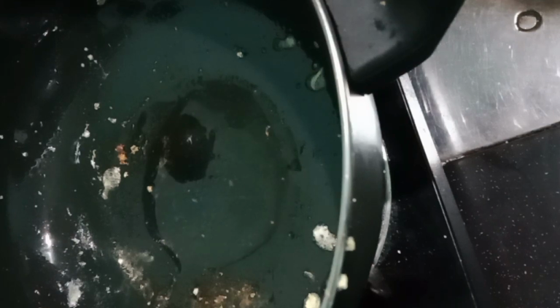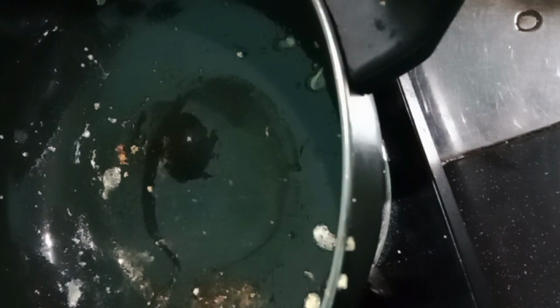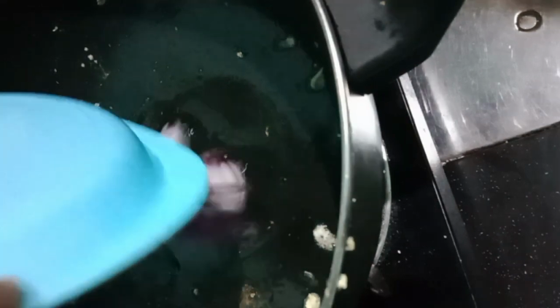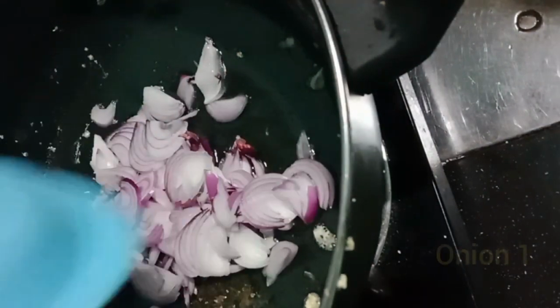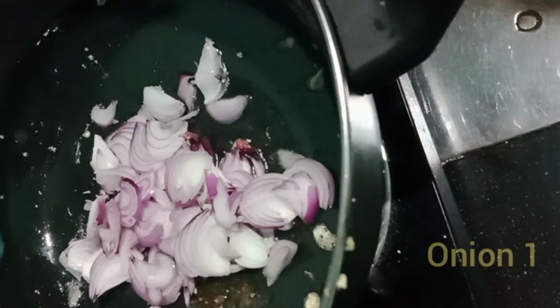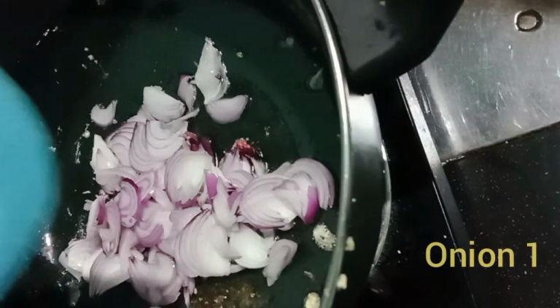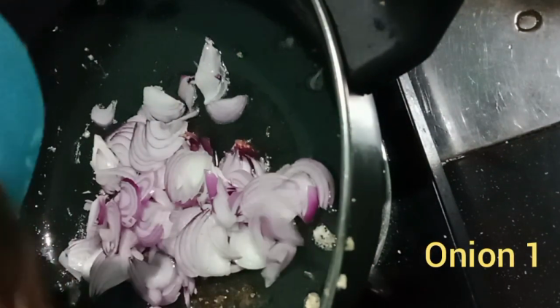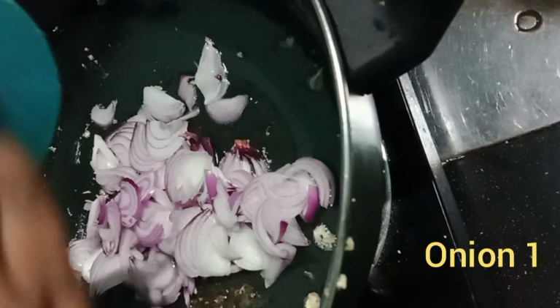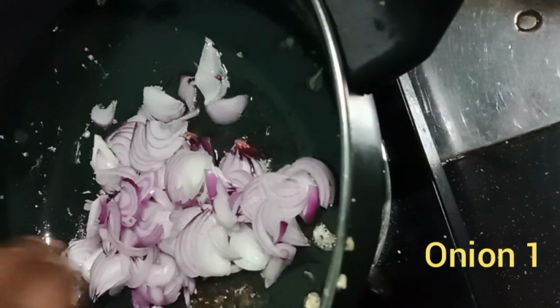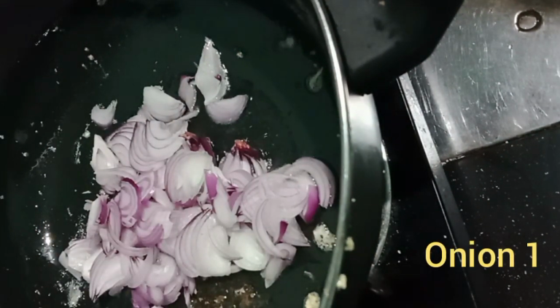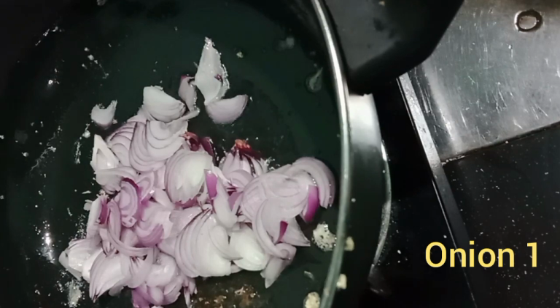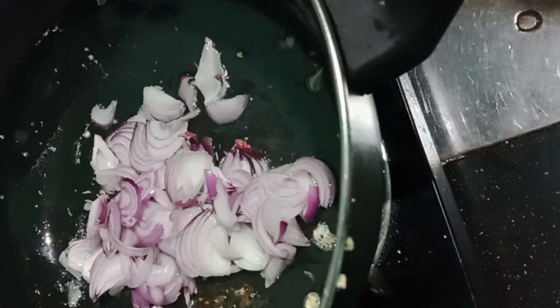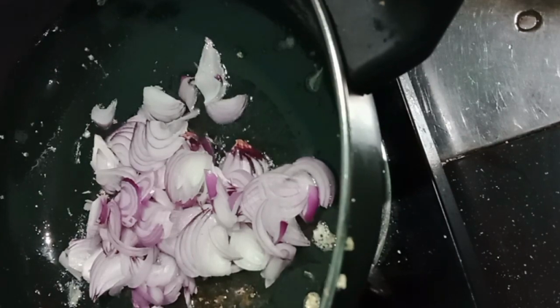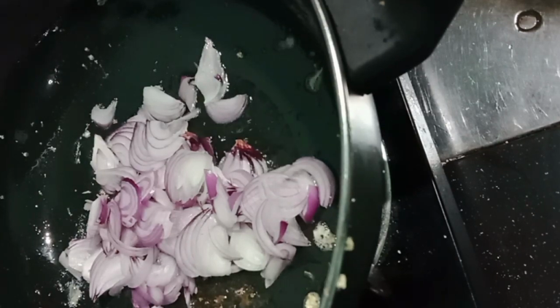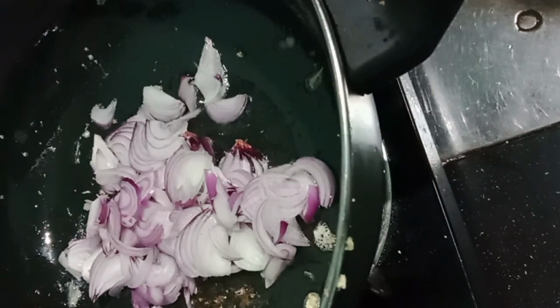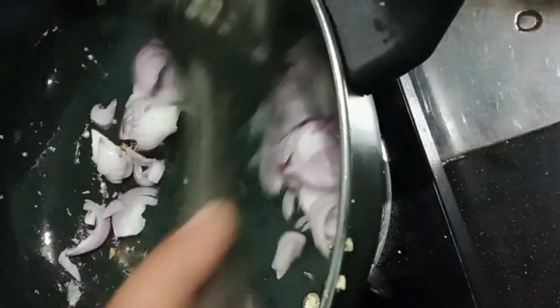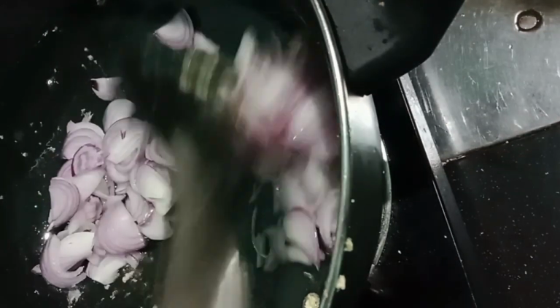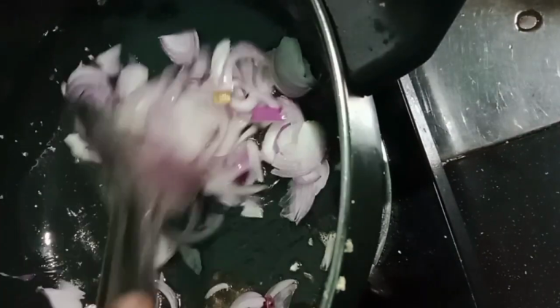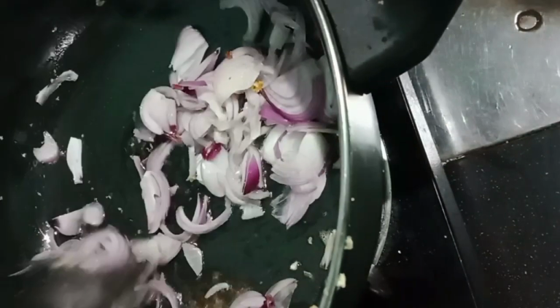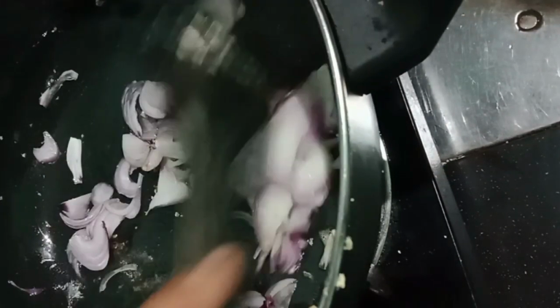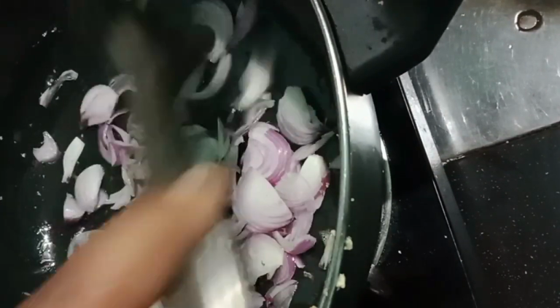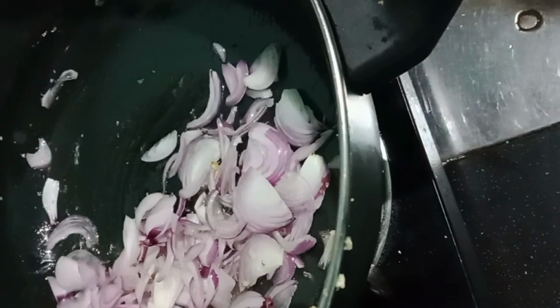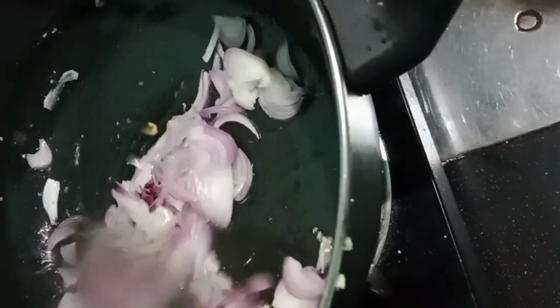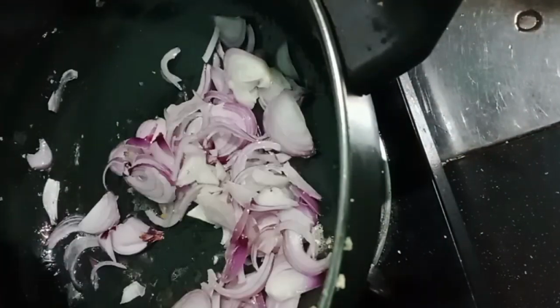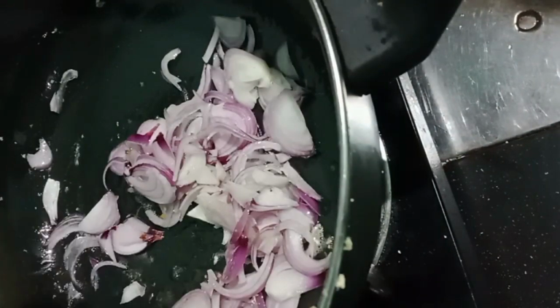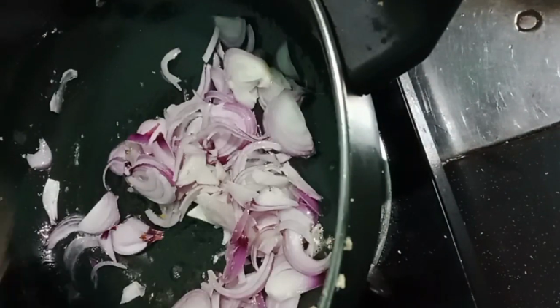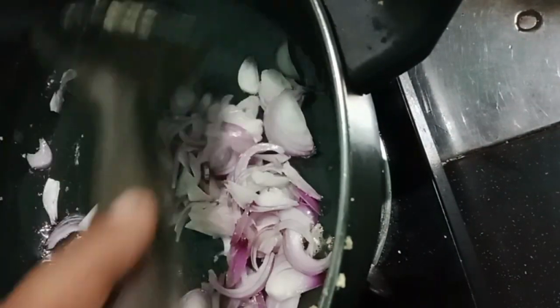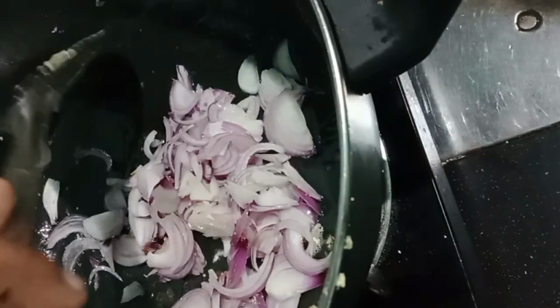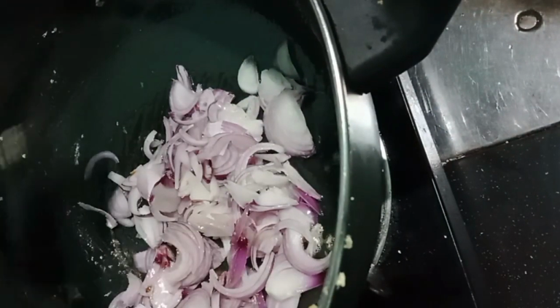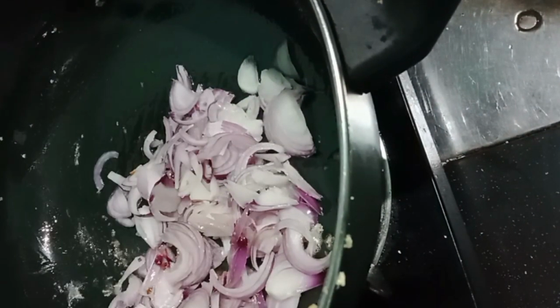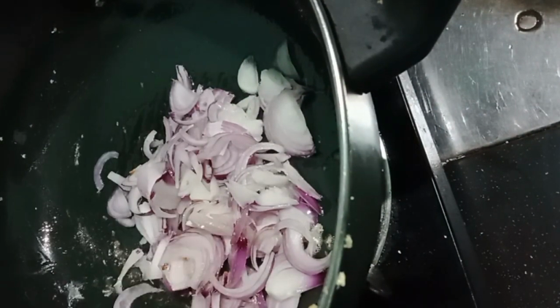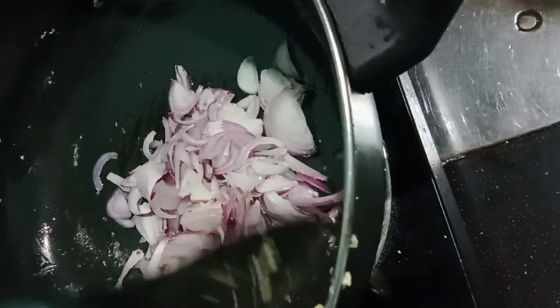Add the pasta and a little bit of oil. I like the pasta. This is how it is cooked for the pasta.